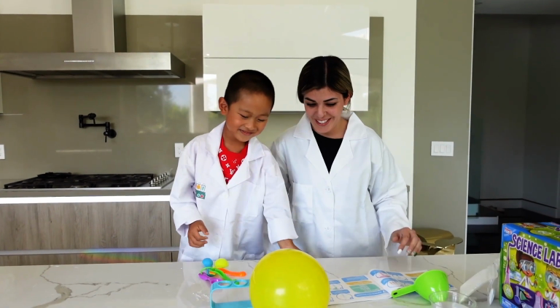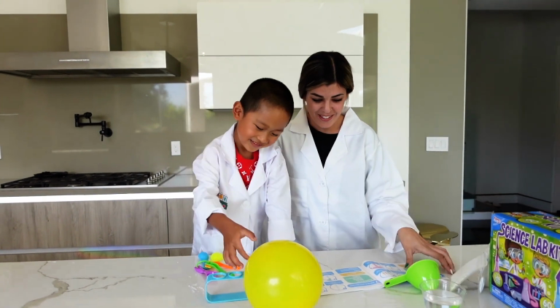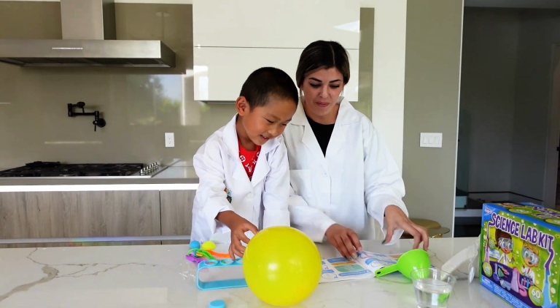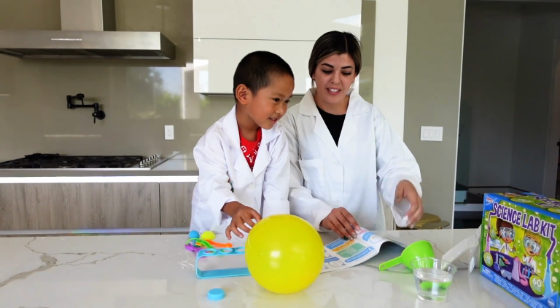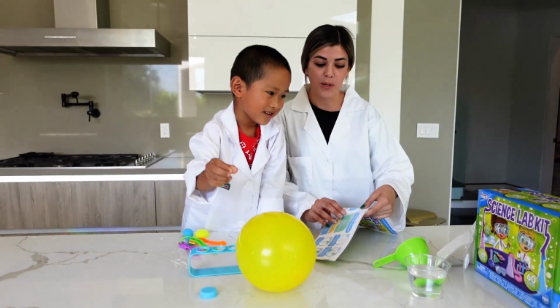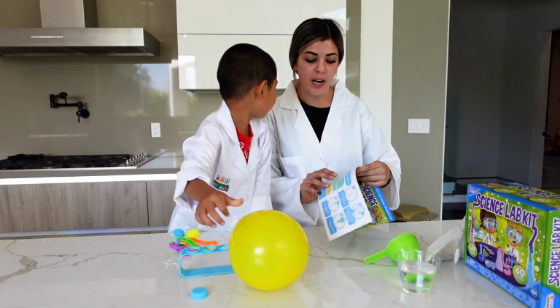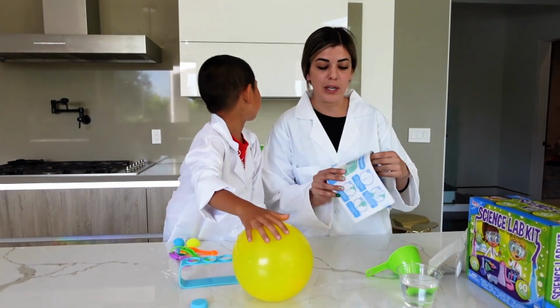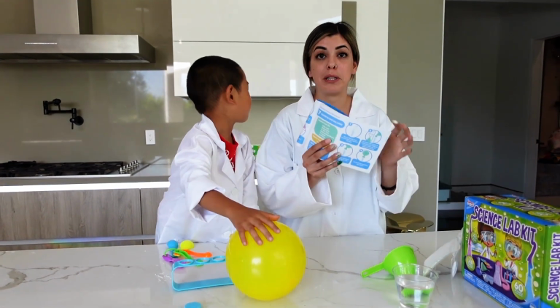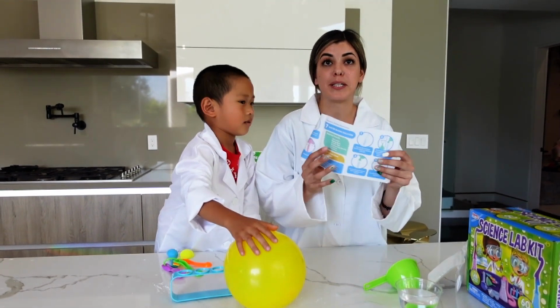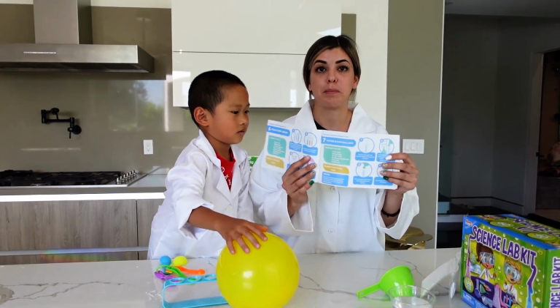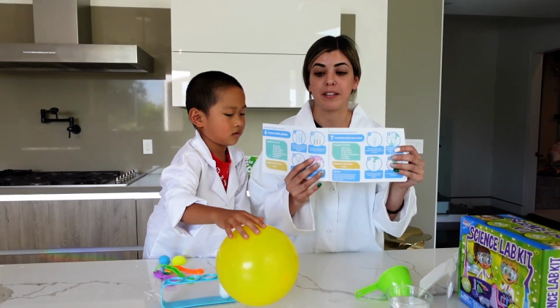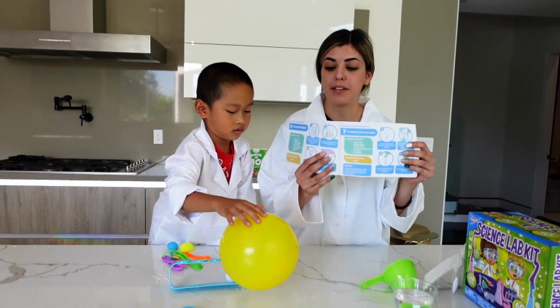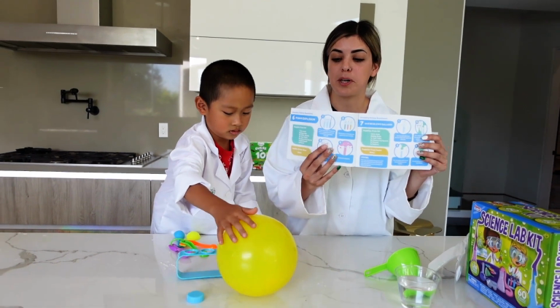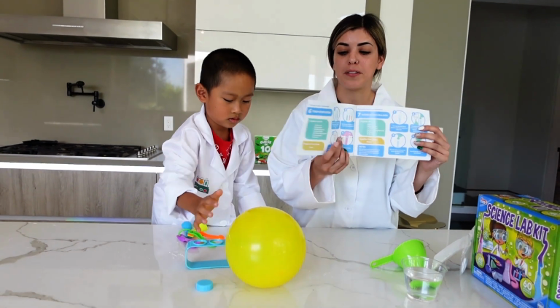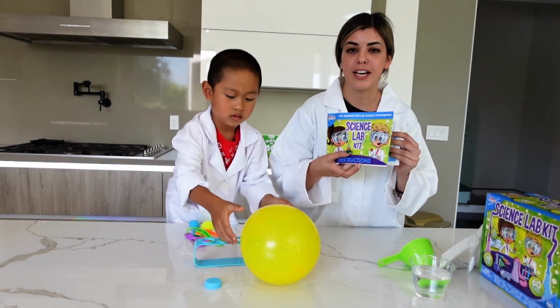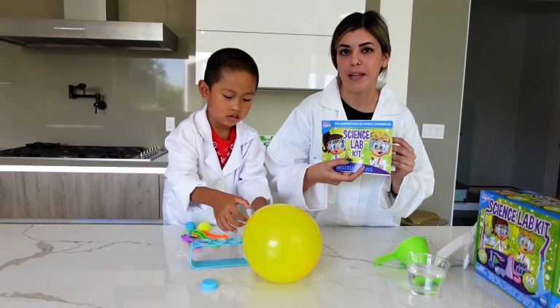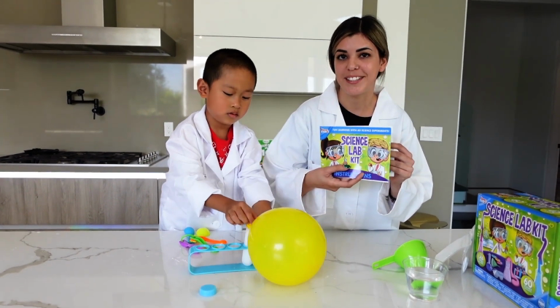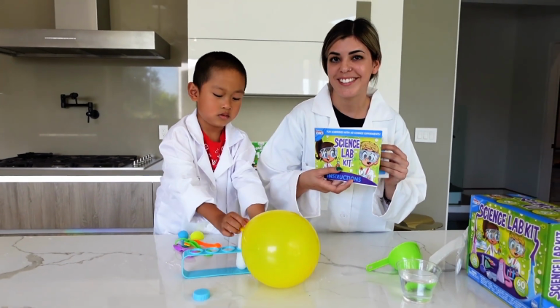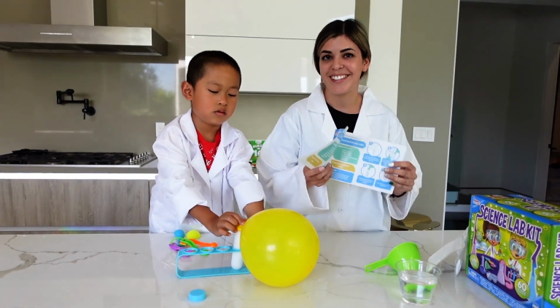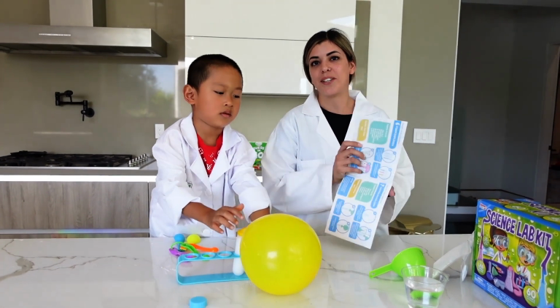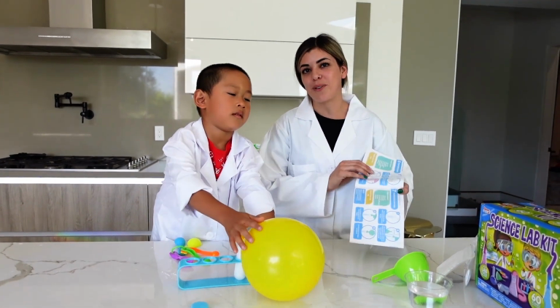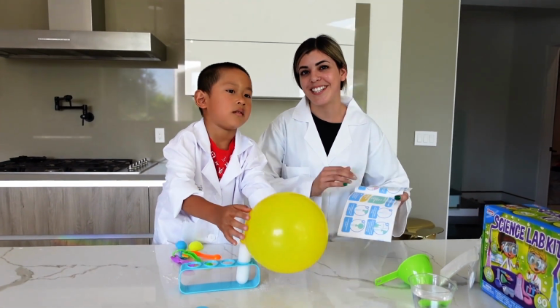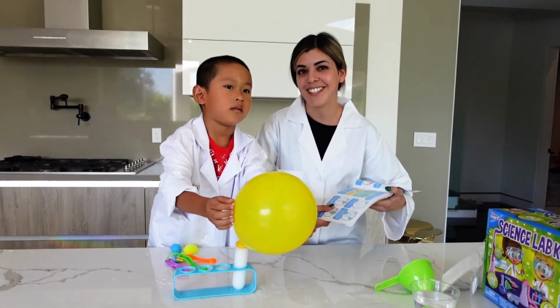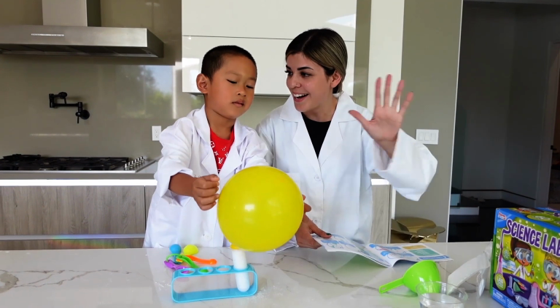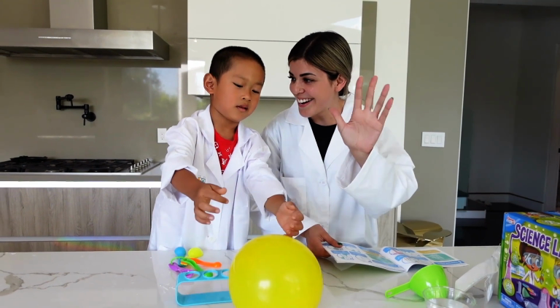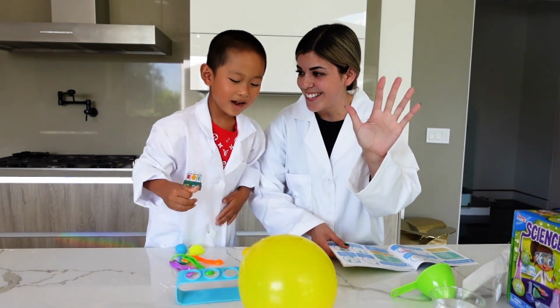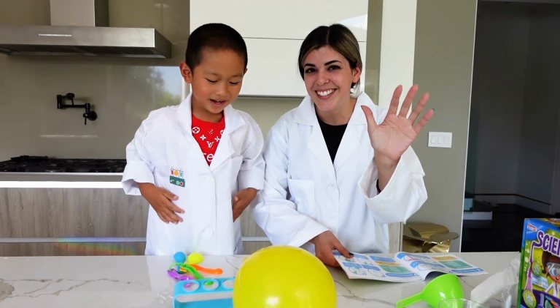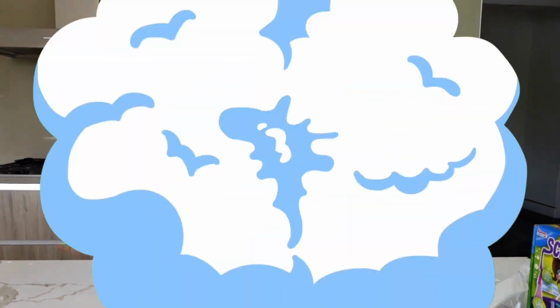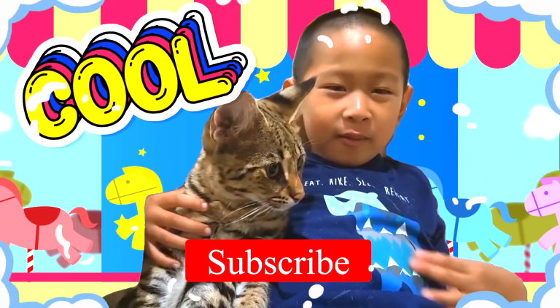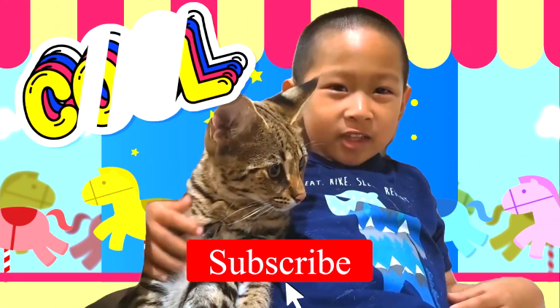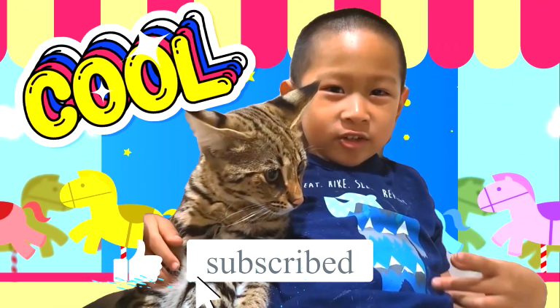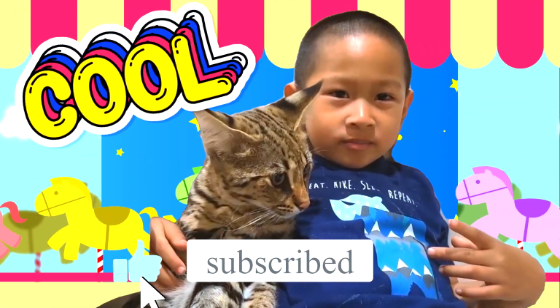This is the water blows balloon experiment — the seventh experiment on this science lab kit. Thank you guys for watching! Say bye-bye and subscribe to my channel!